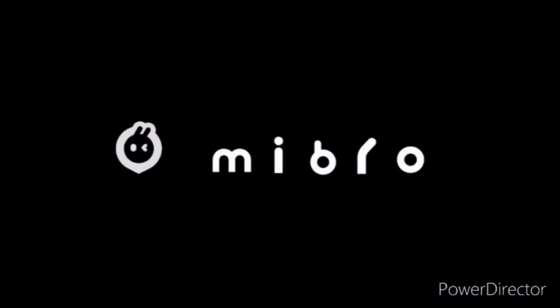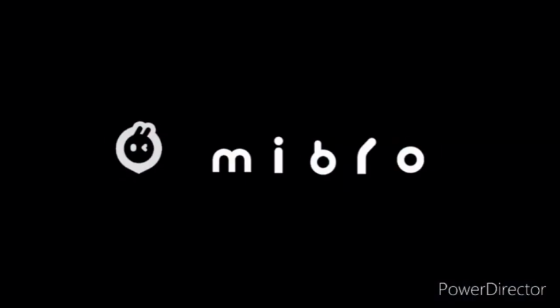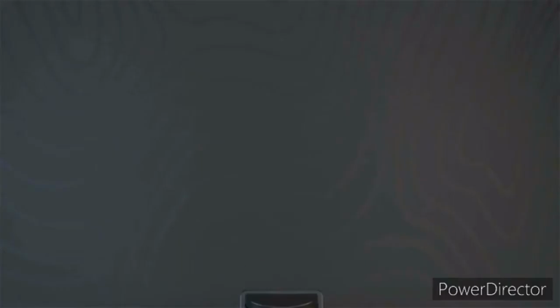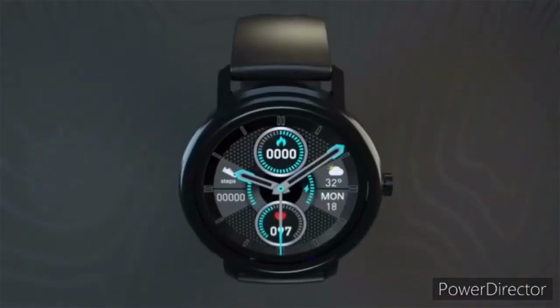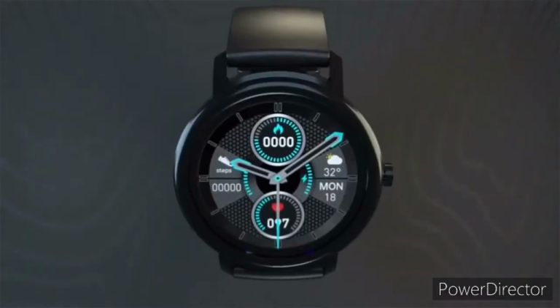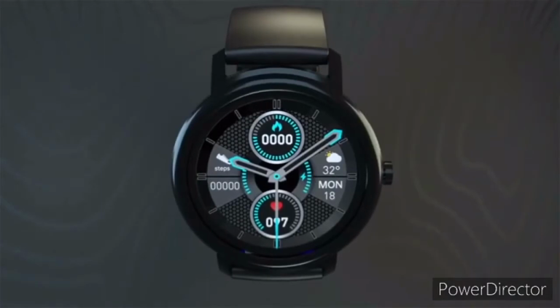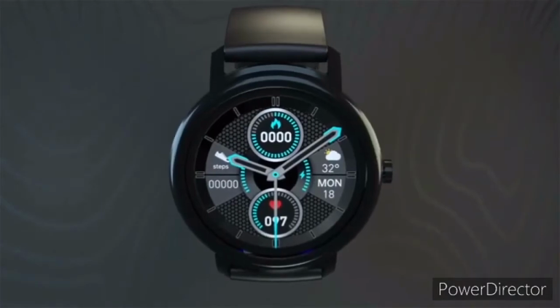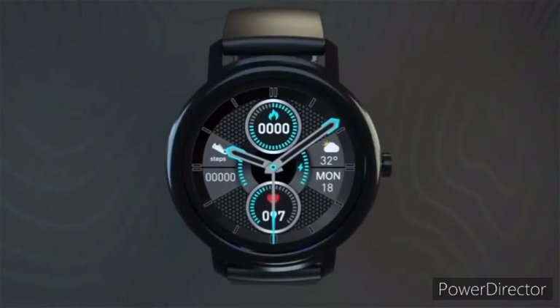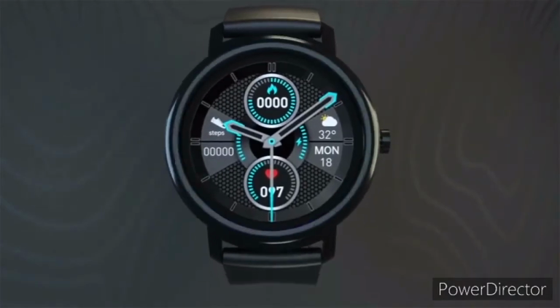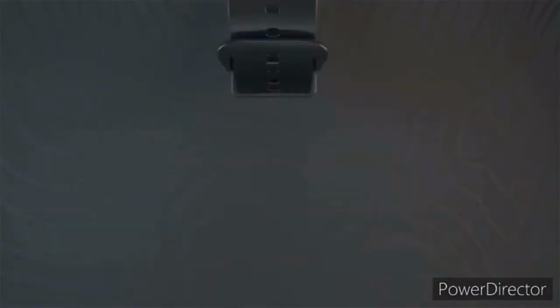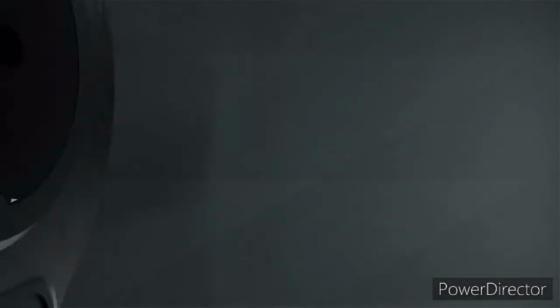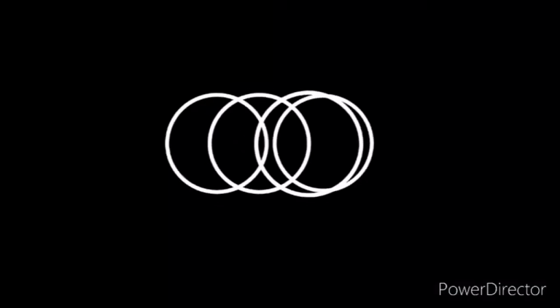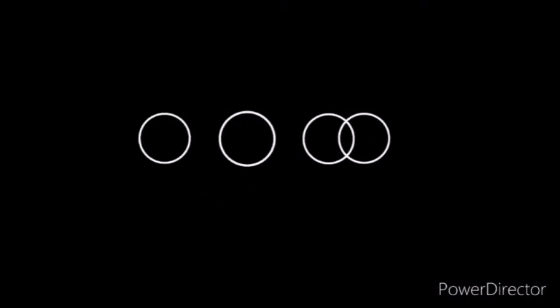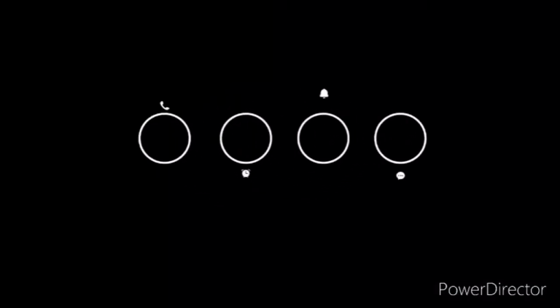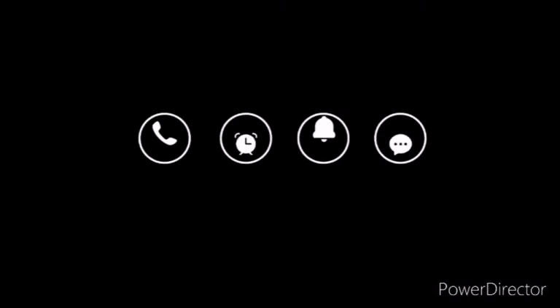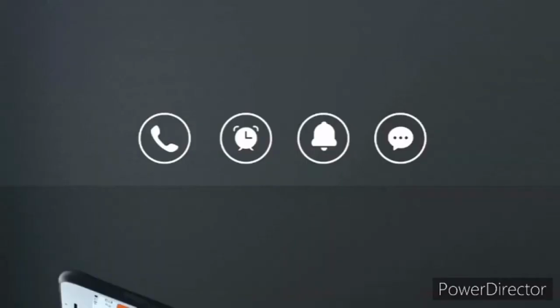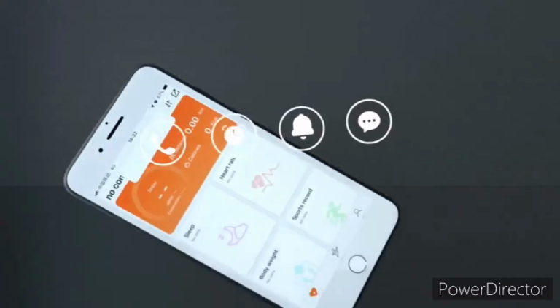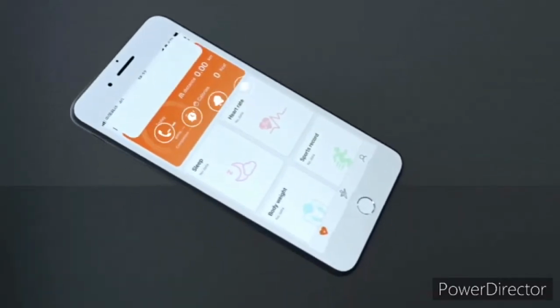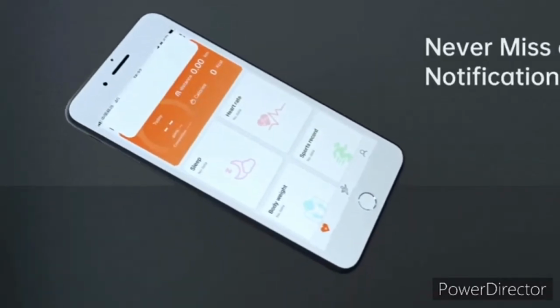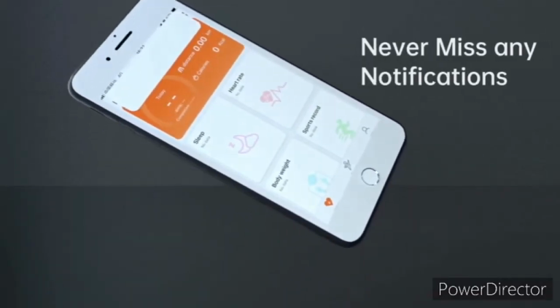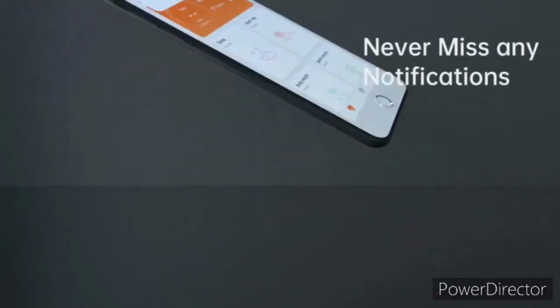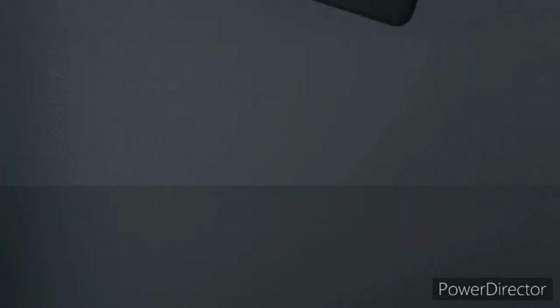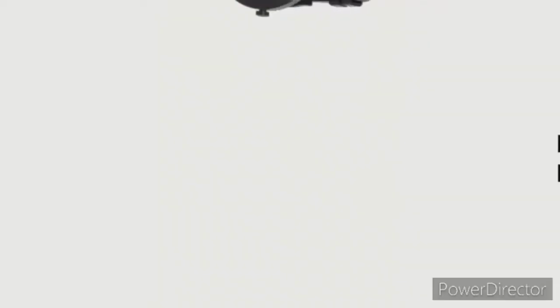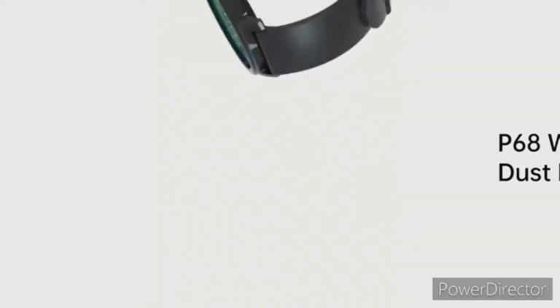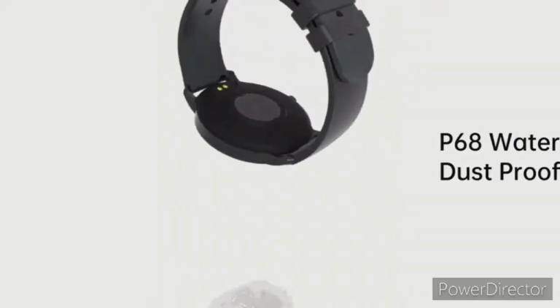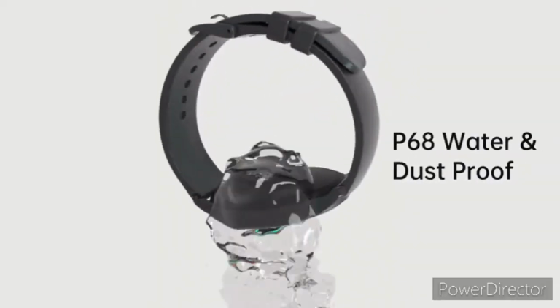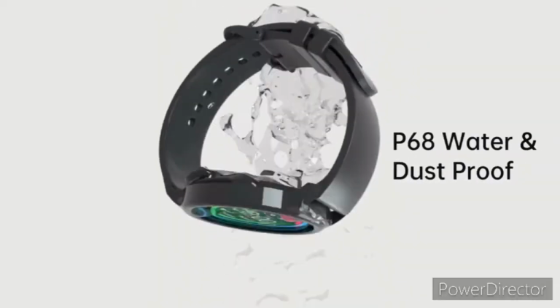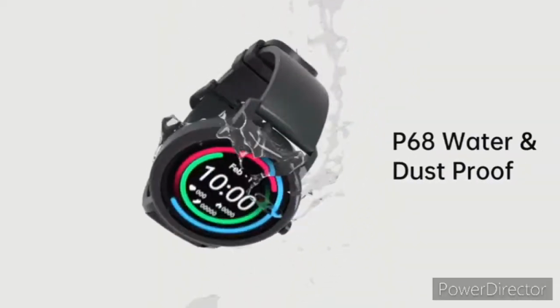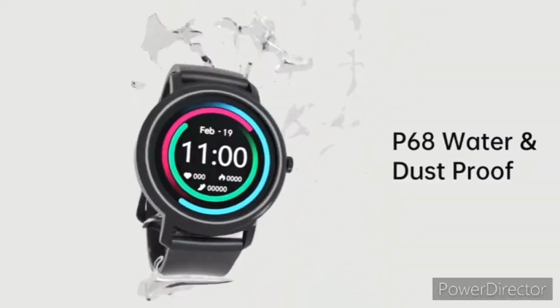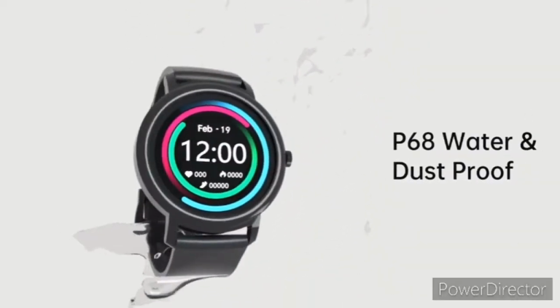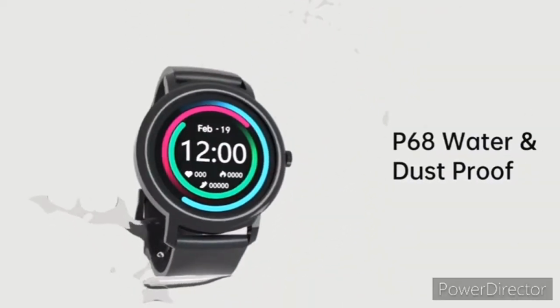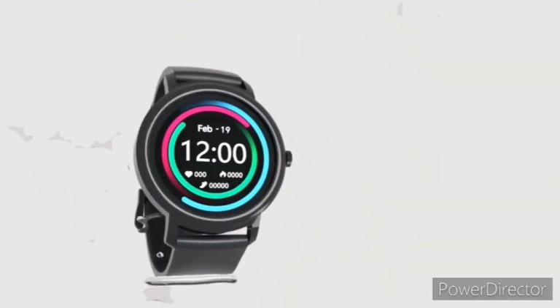It brings a modern Bluetooth 5.0 standard providing a stable connection with your smartphone, and can easily receive notifications from apps including WhatsApp and Messenger.